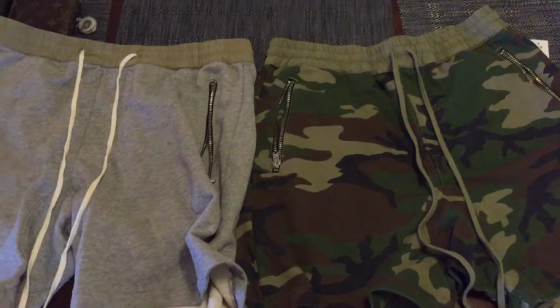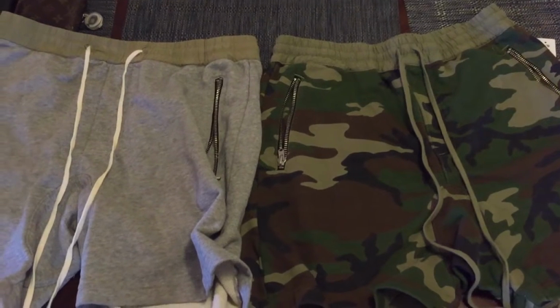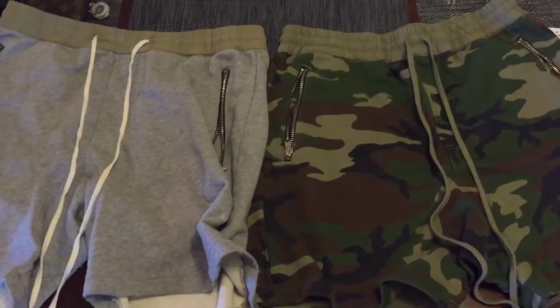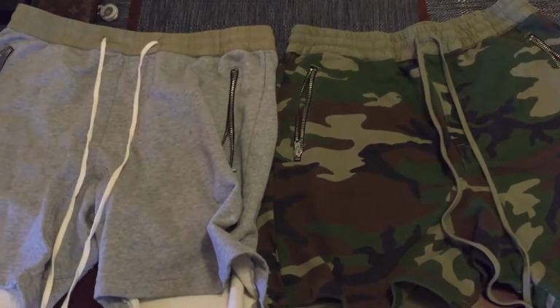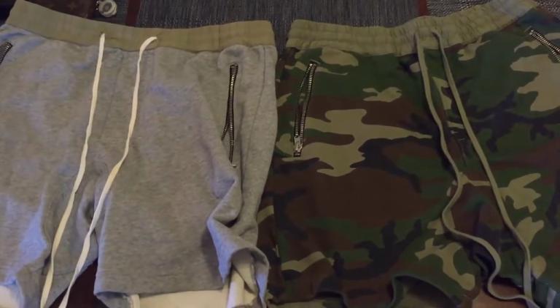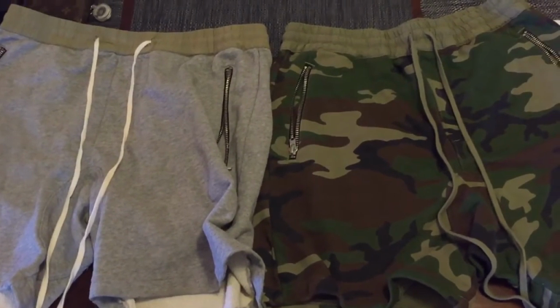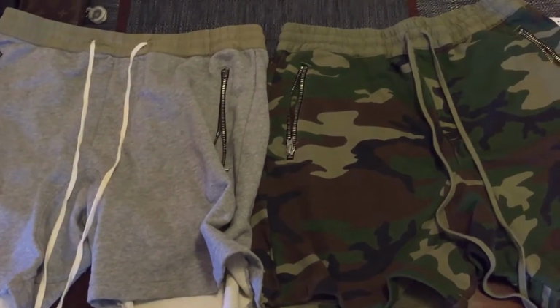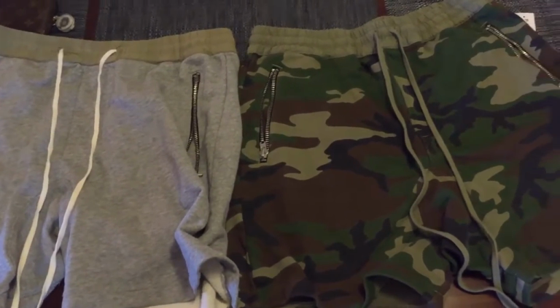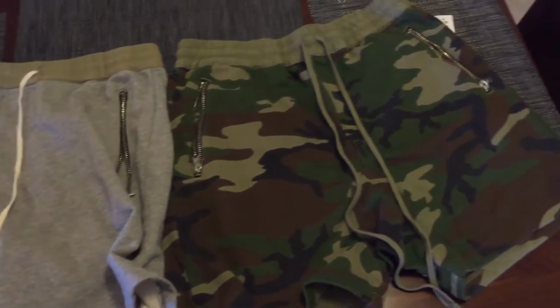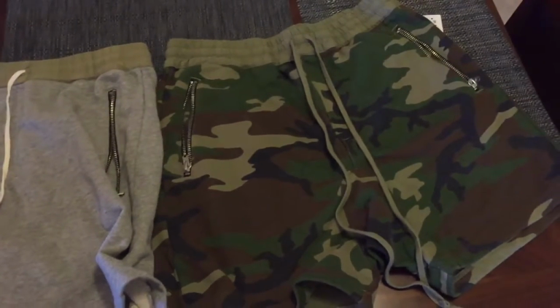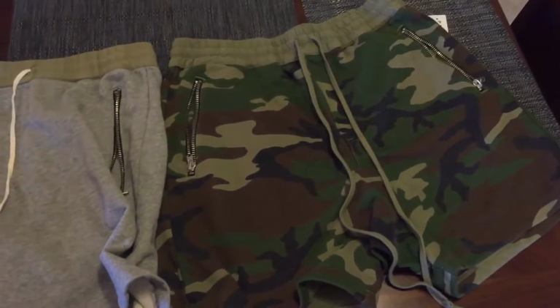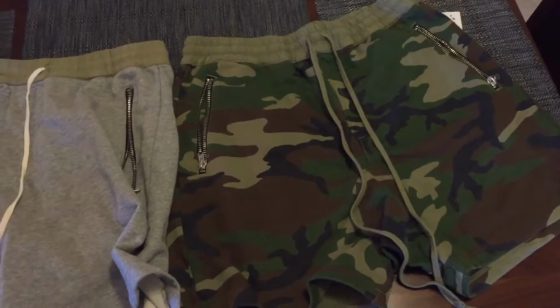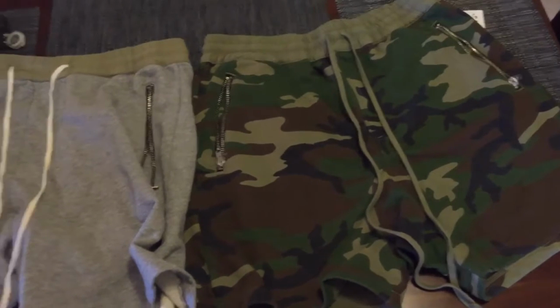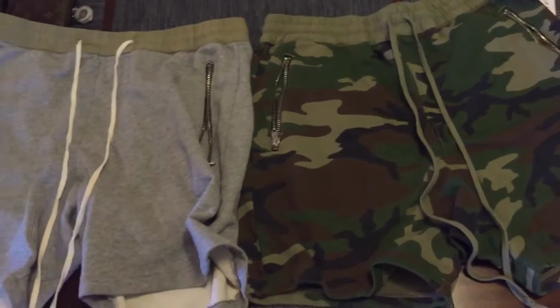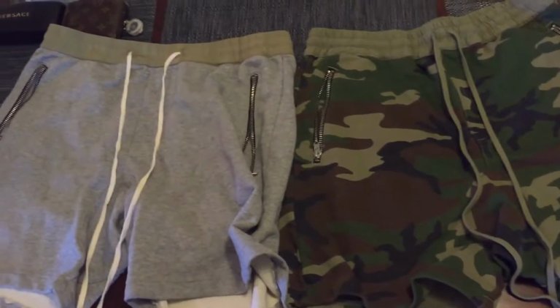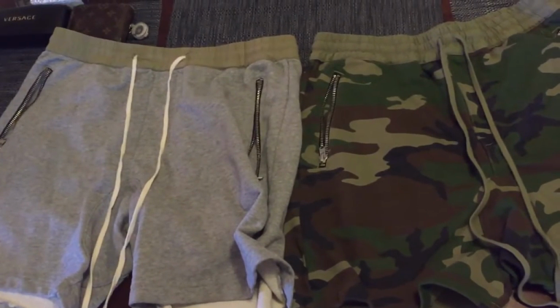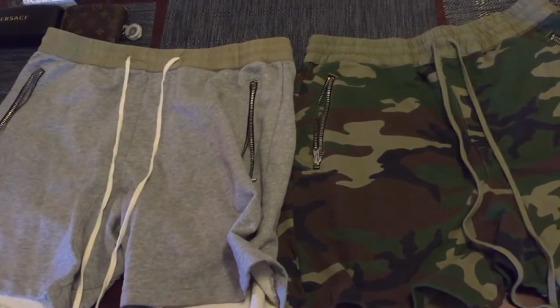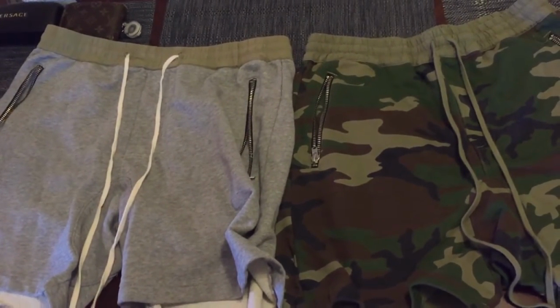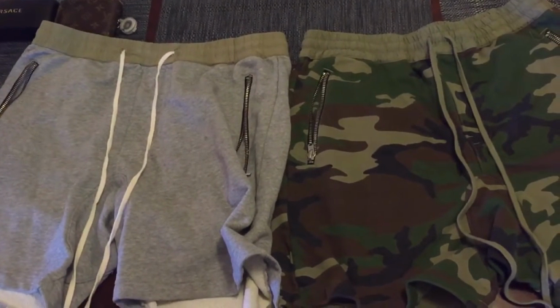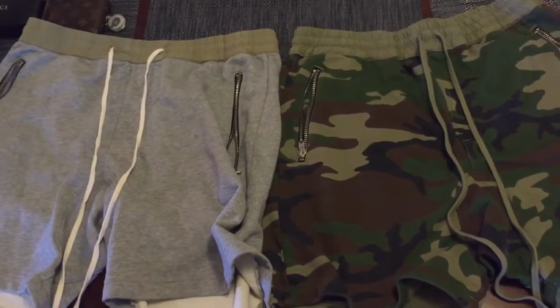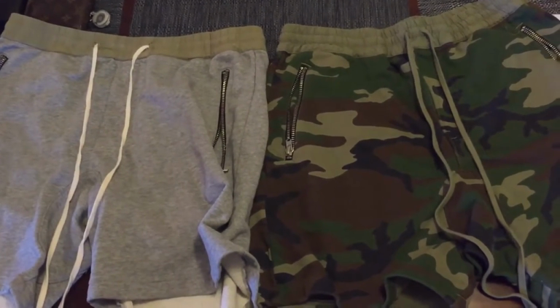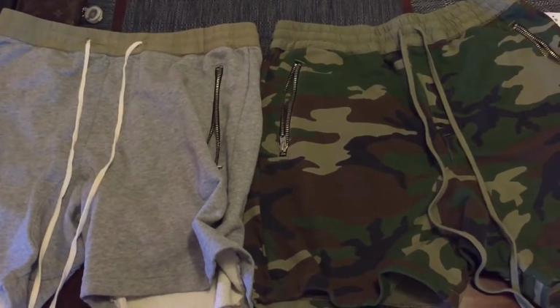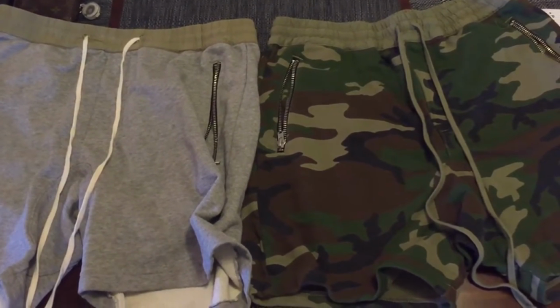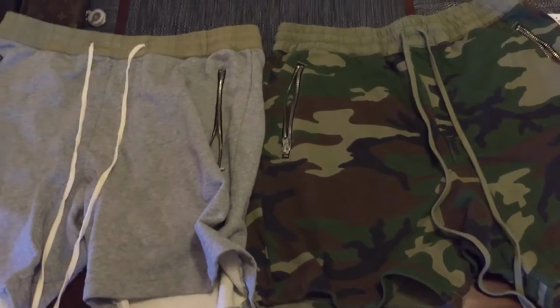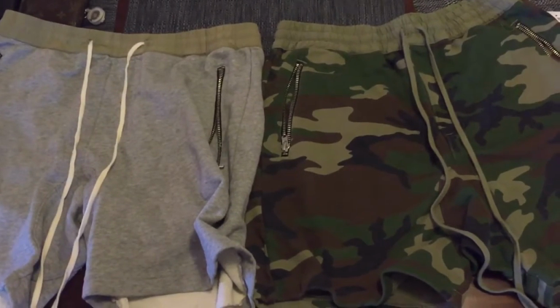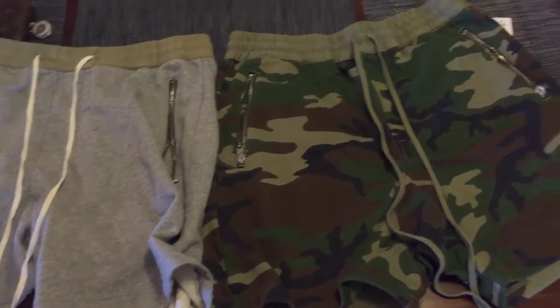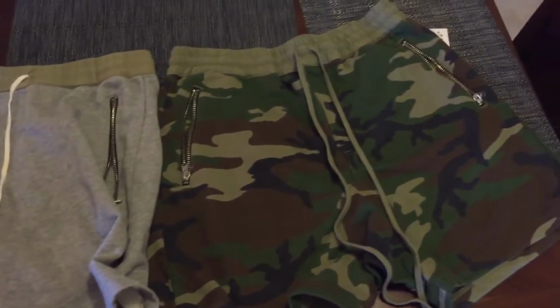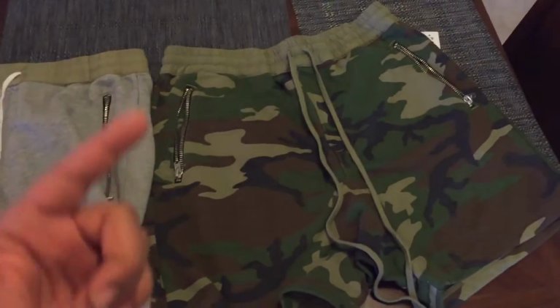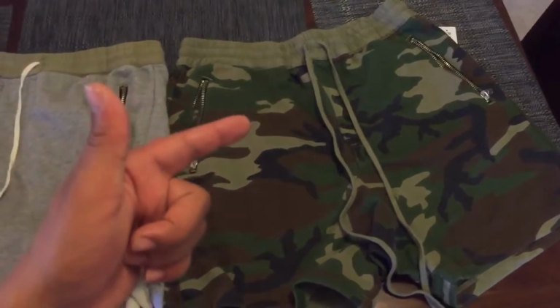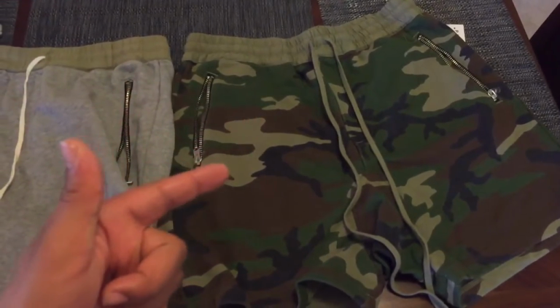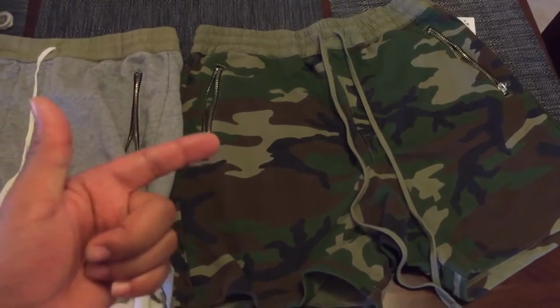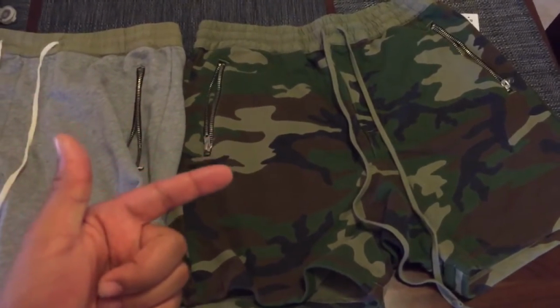What up YouTubes, Jay Millionaire here. Quick little review of some Fog shorts that just came in. I did another little Fog collection video a couple days ago, or last week, I'm not sure. And I said I'd do a video on these when these came in, because I got these online.